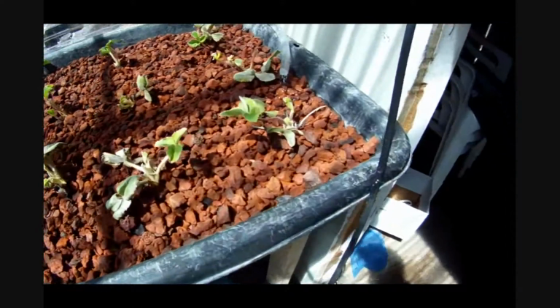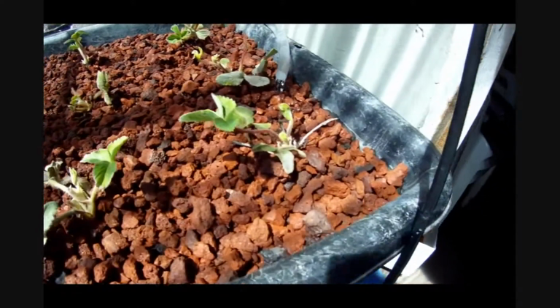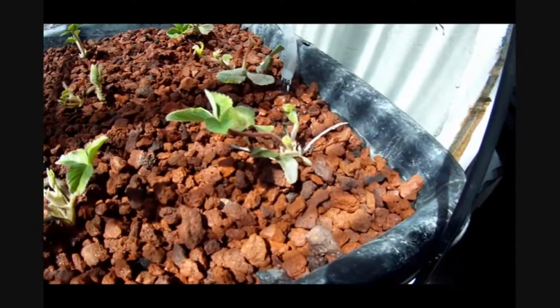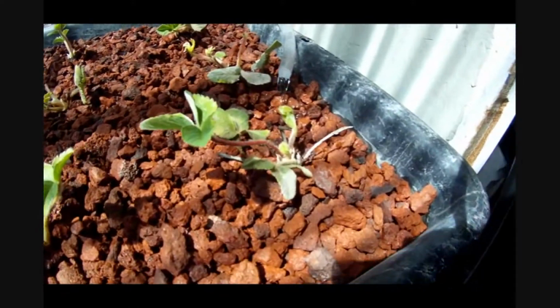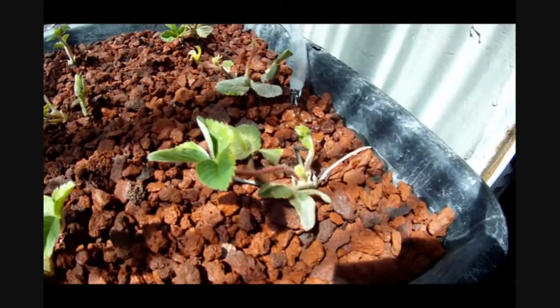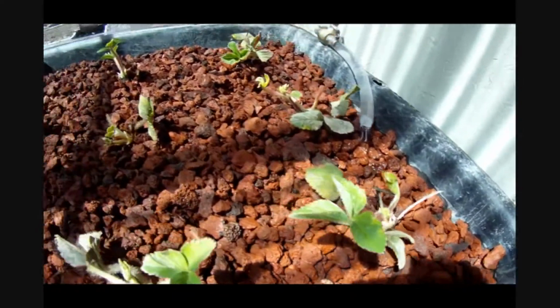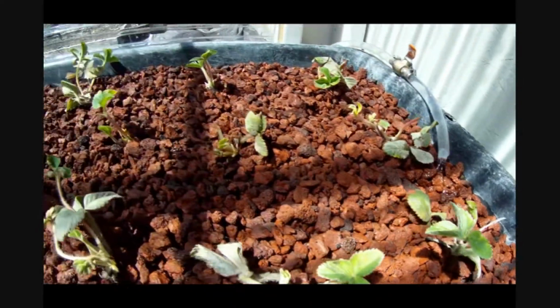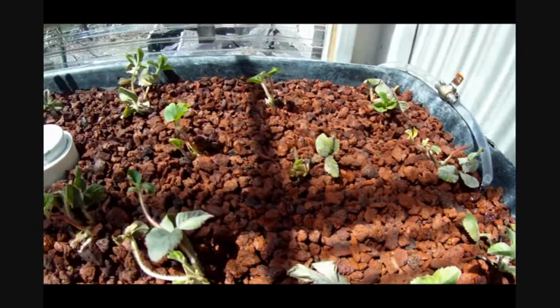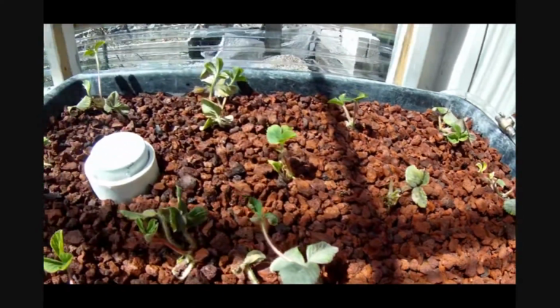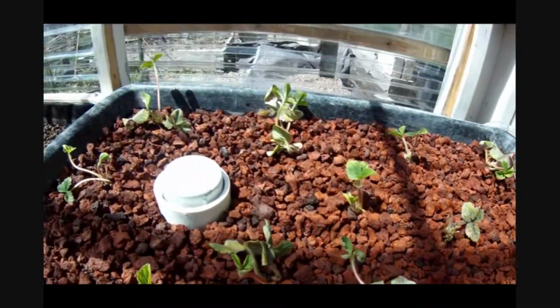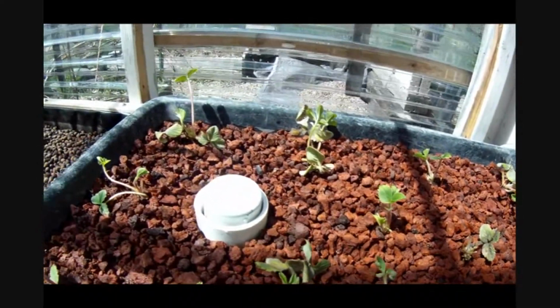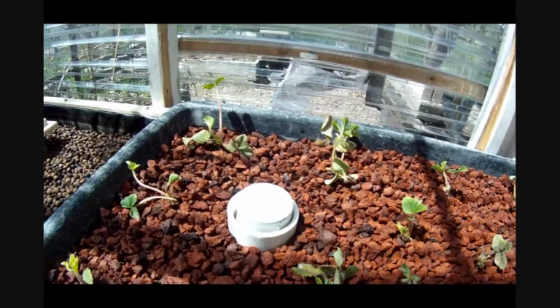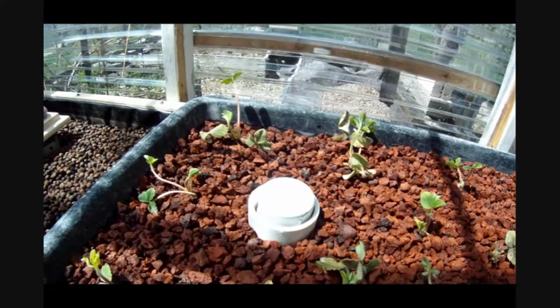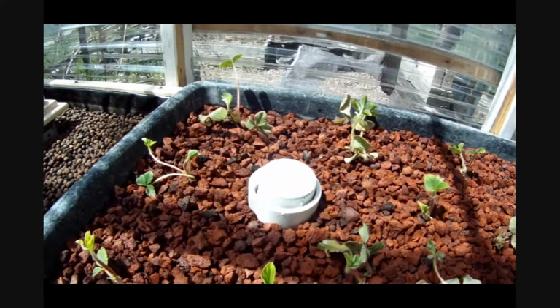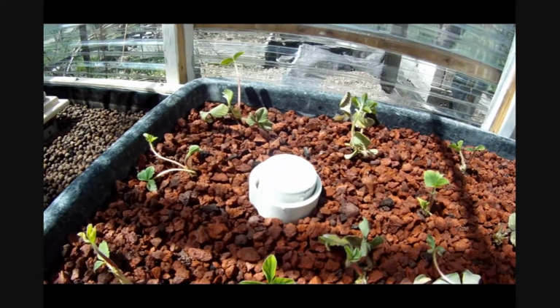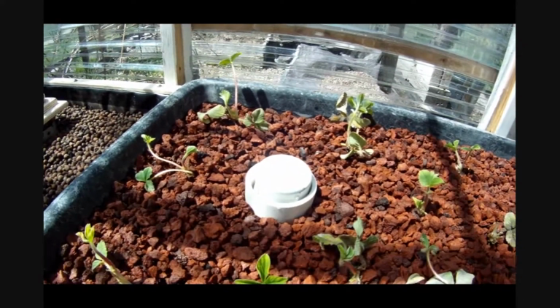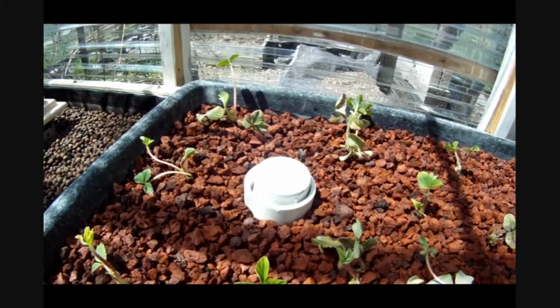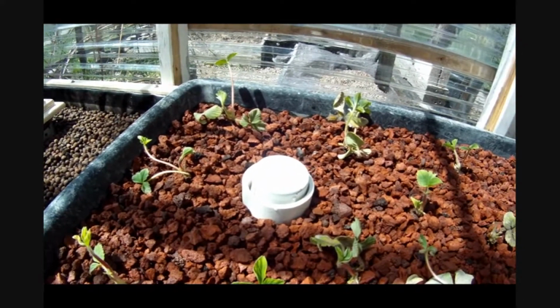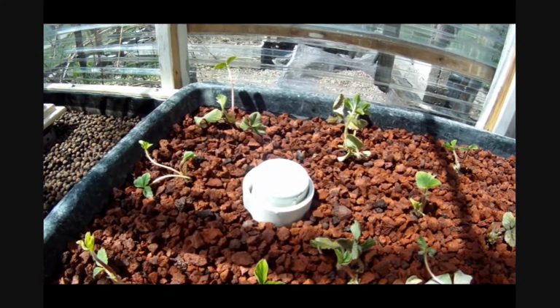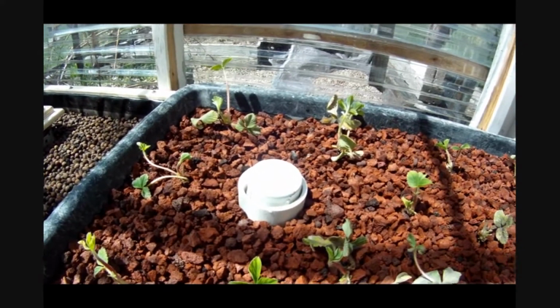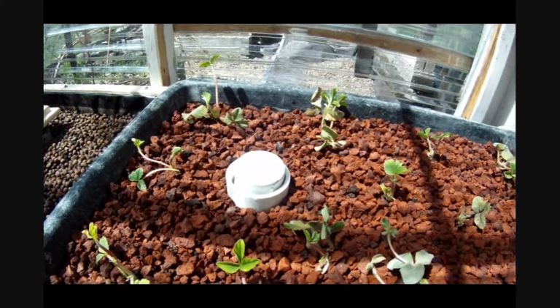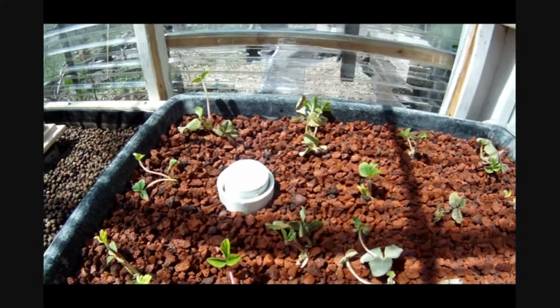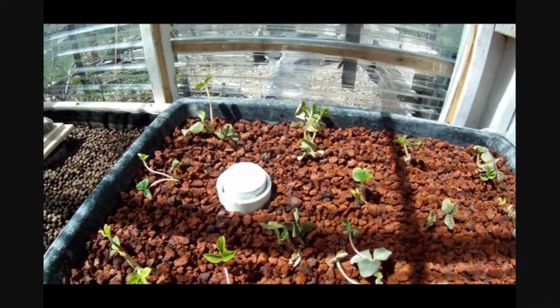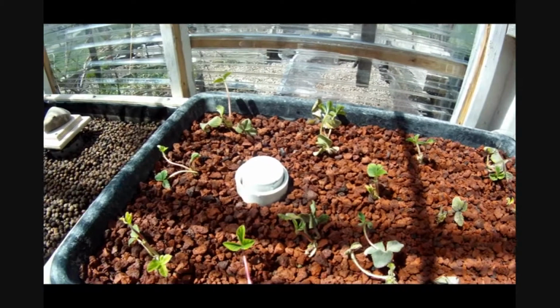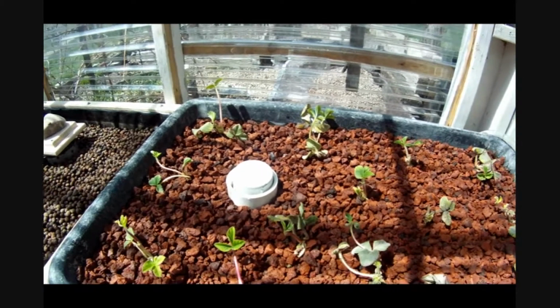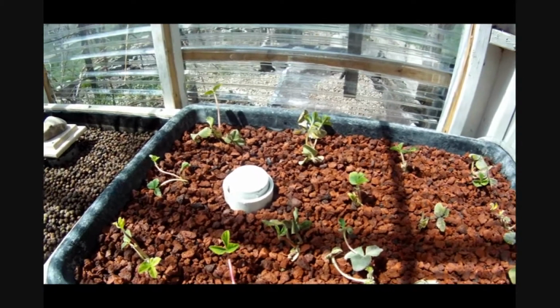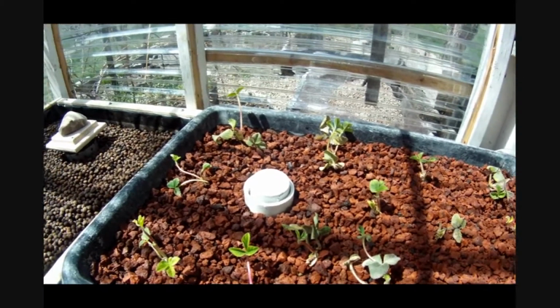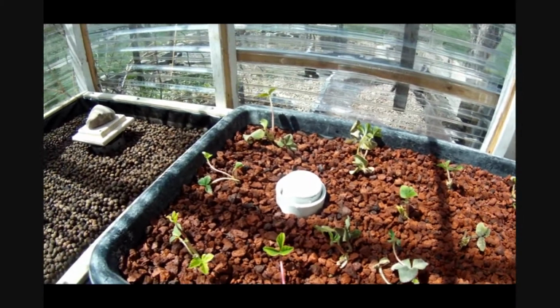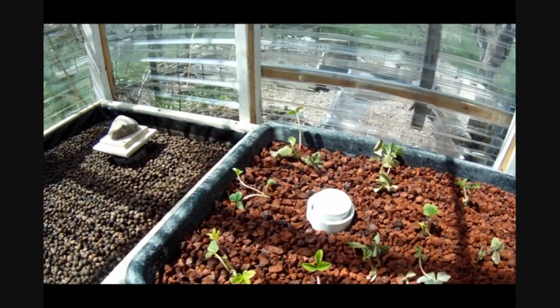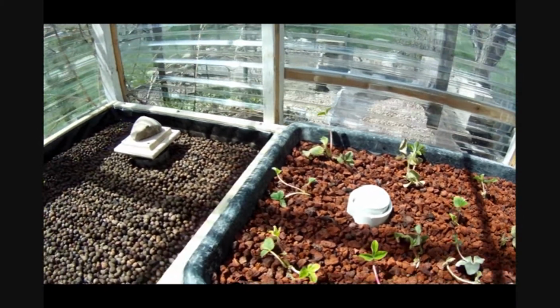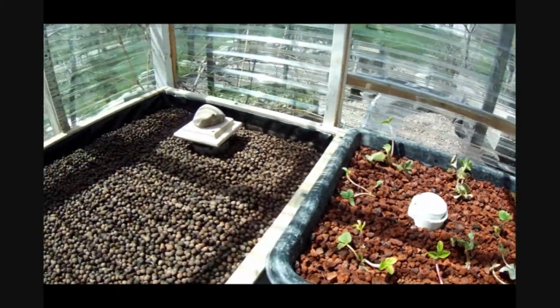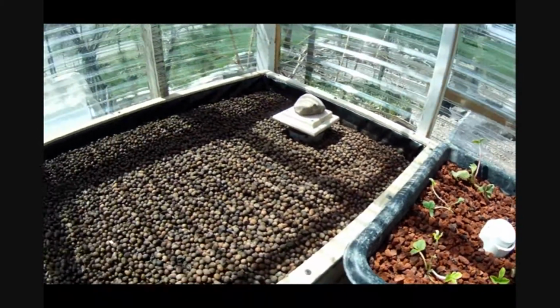I've got my strawberries in here and they seem to be doing really good. My bell siphons are working — I had to do a little adjustments on them. I think with the rock in there it slowed the flow down a little bit, but we've got them working again.